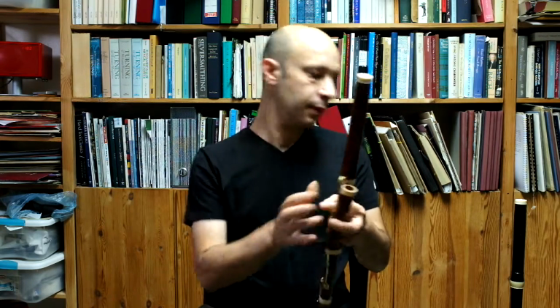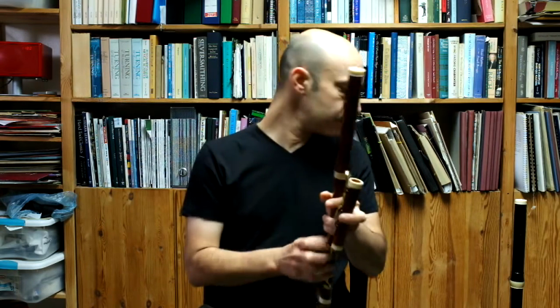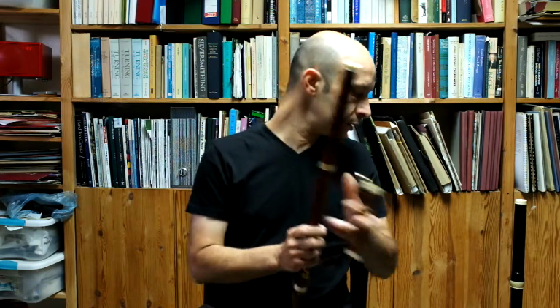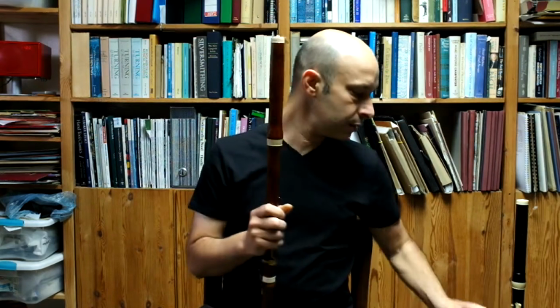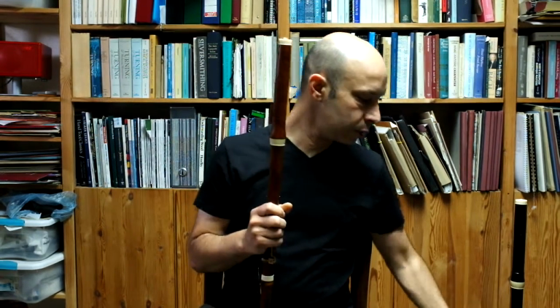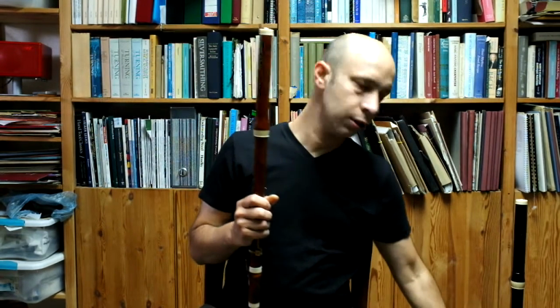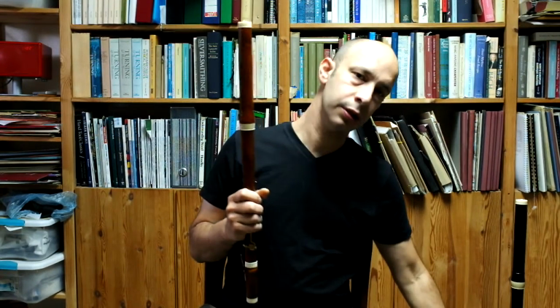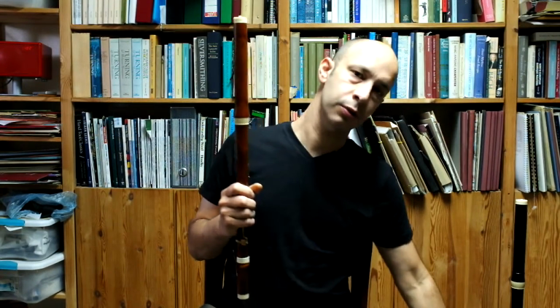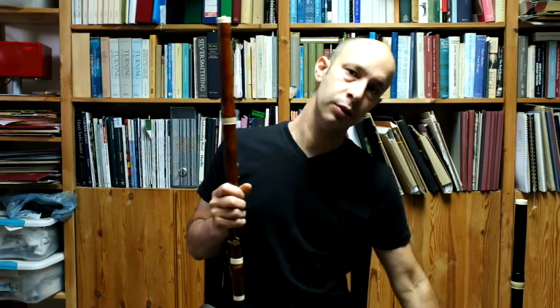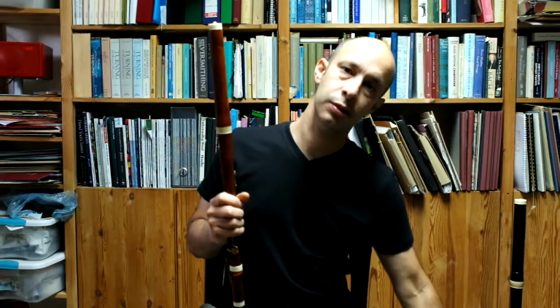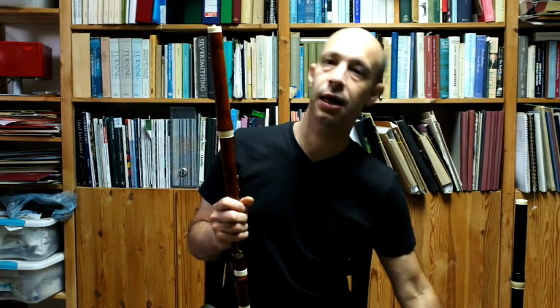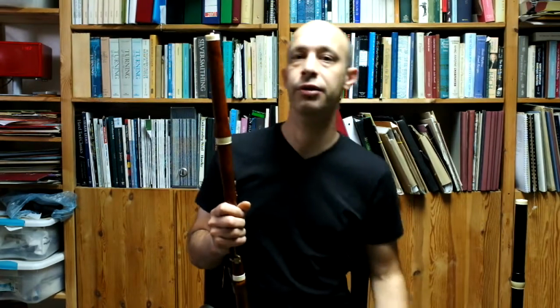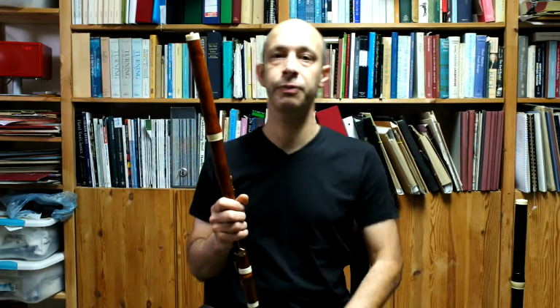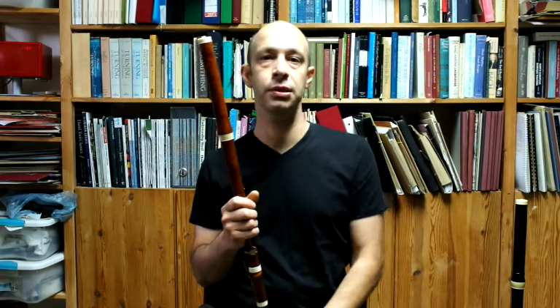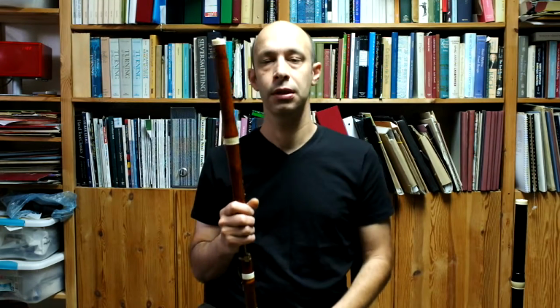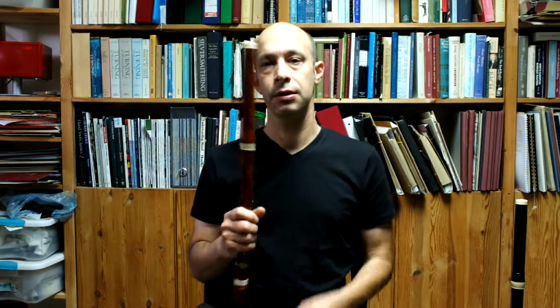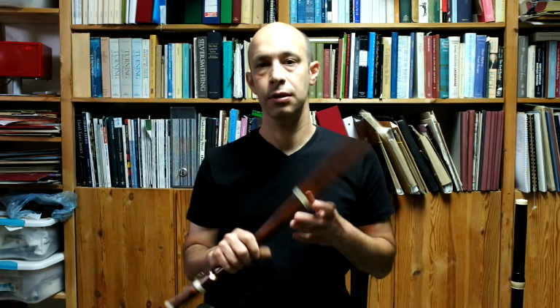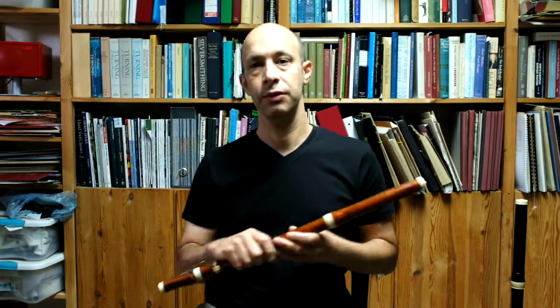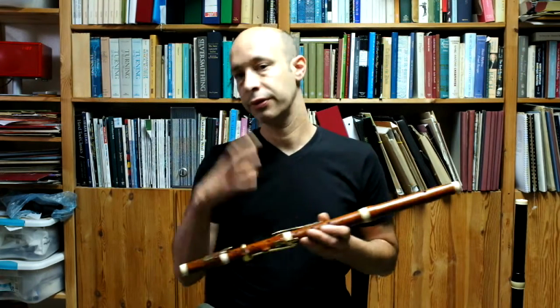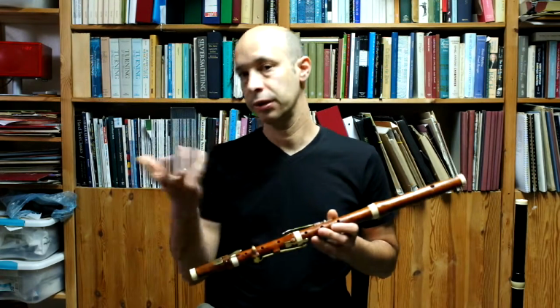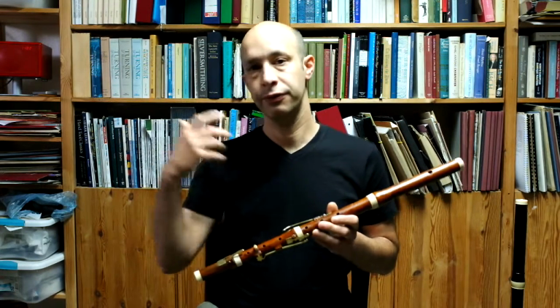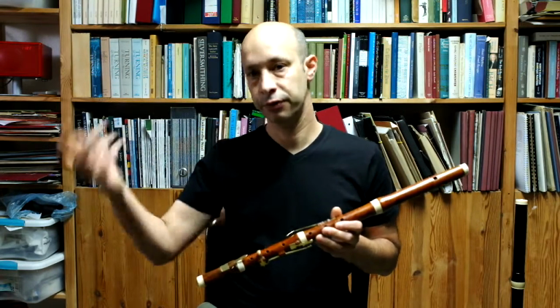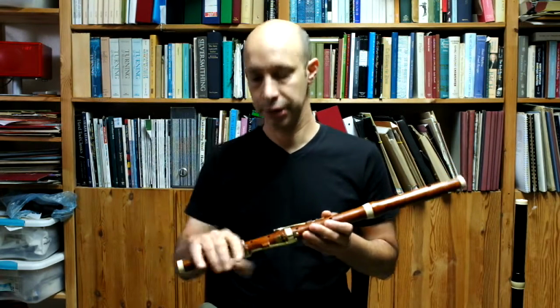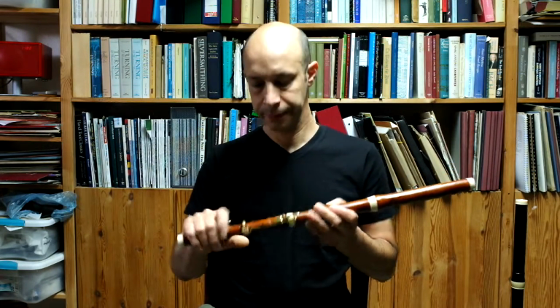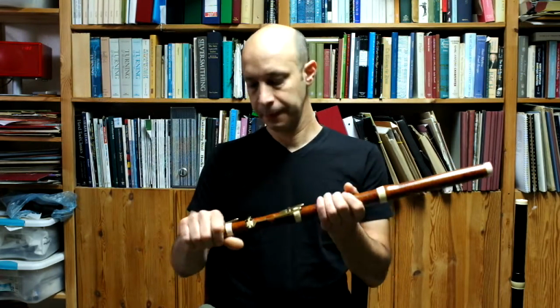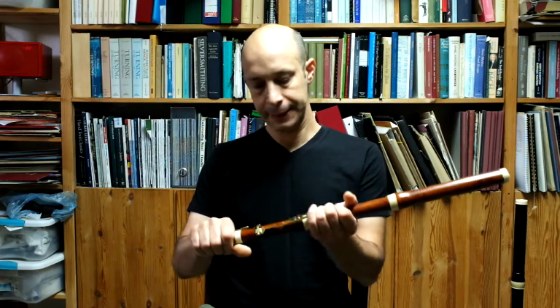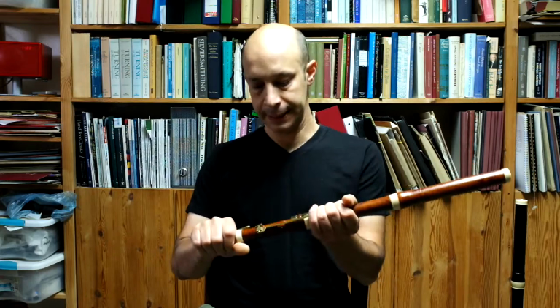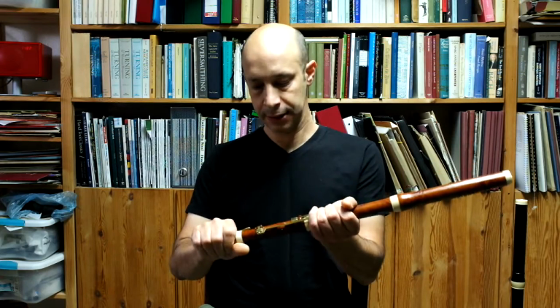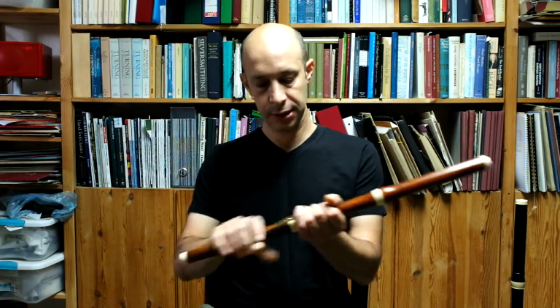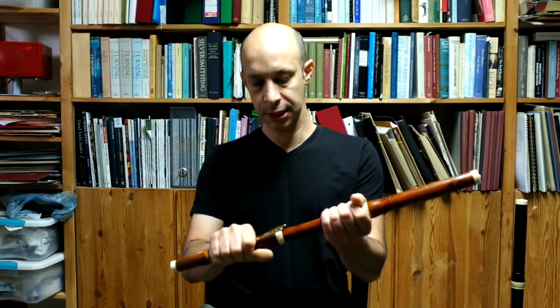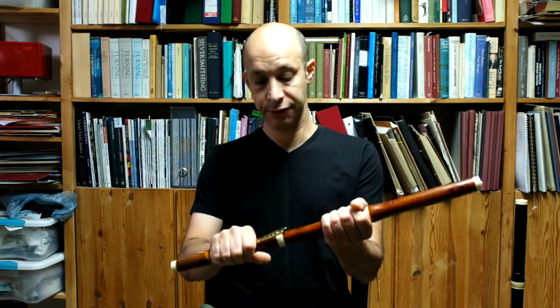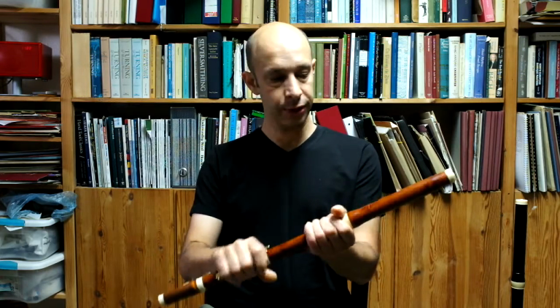That instrument is designed to work more towards the higher end of the pitches, so at 430, 440. And this is what it sounds like at 440.